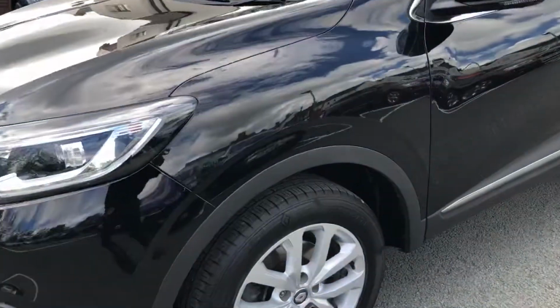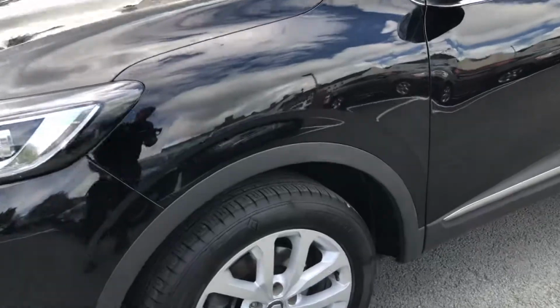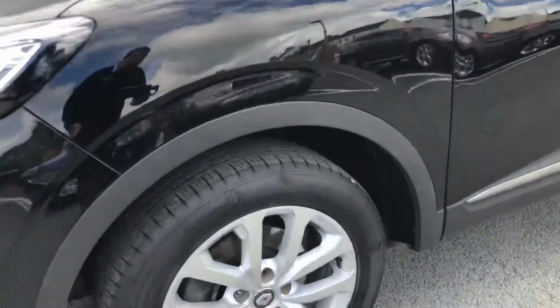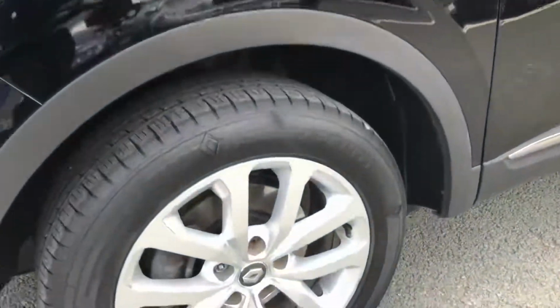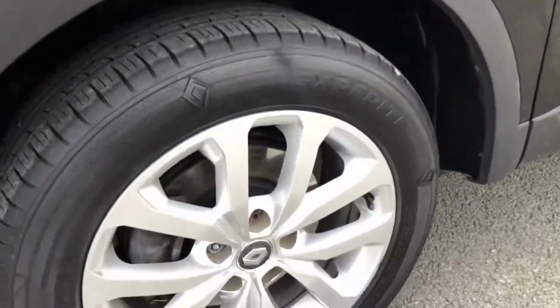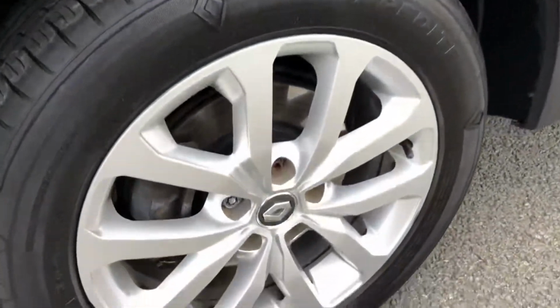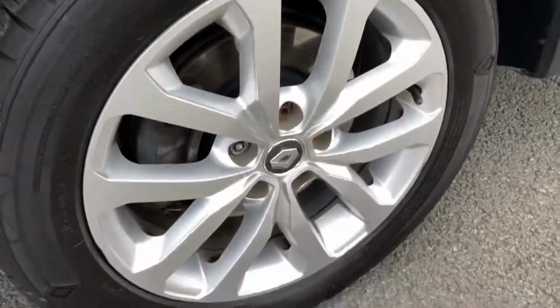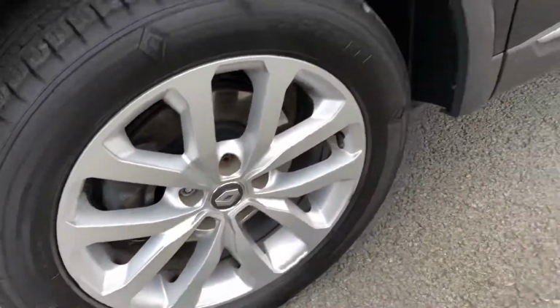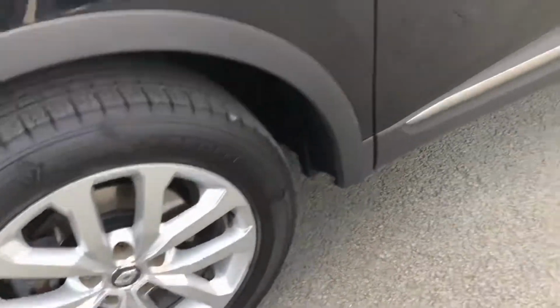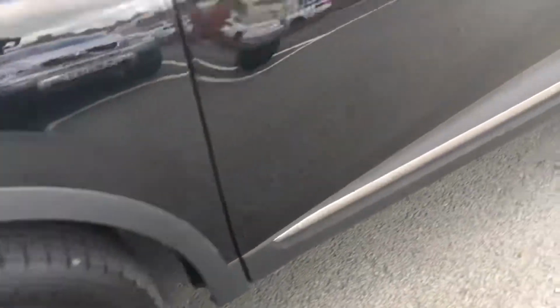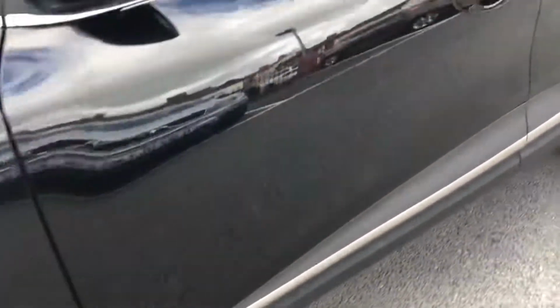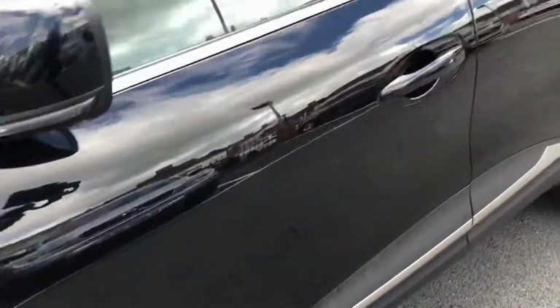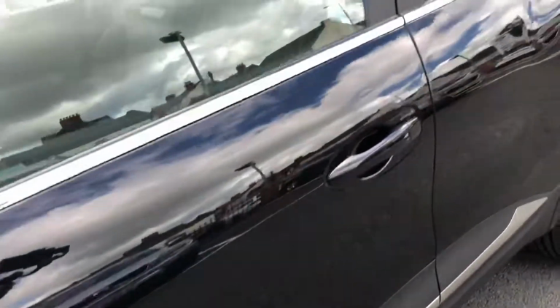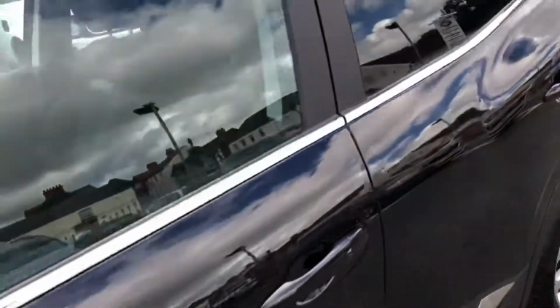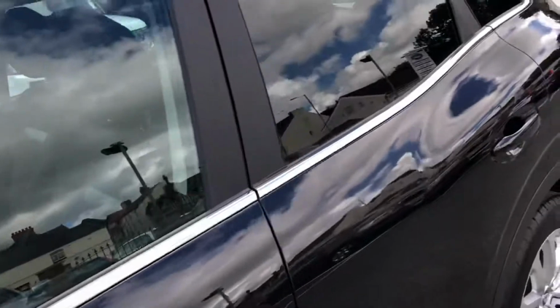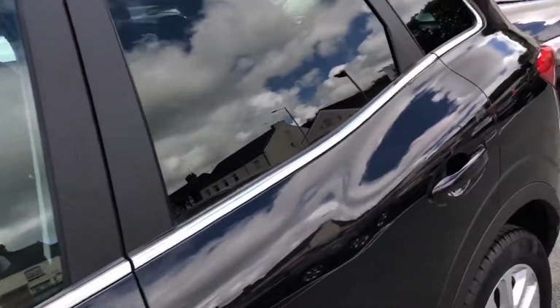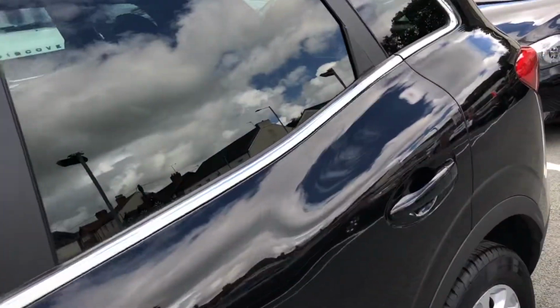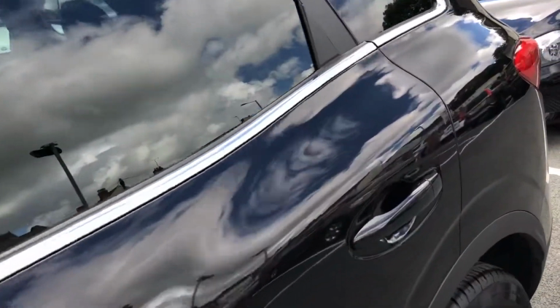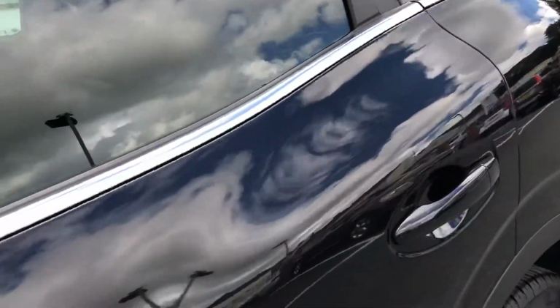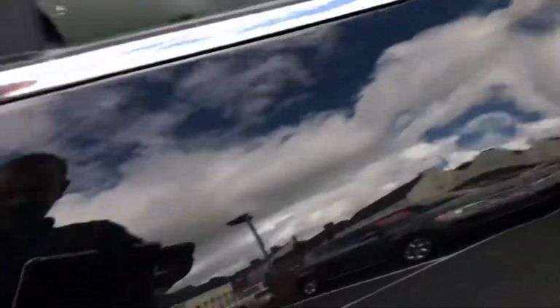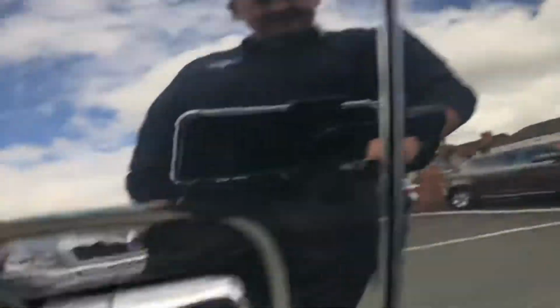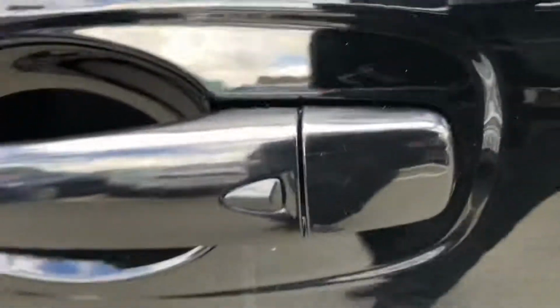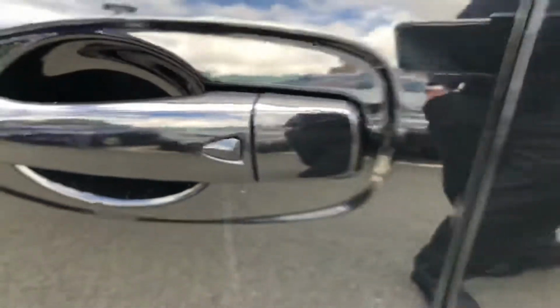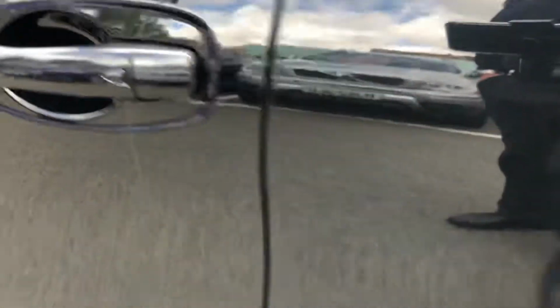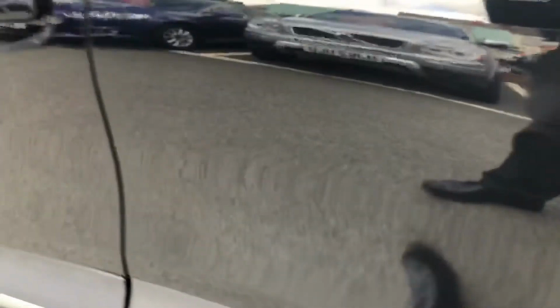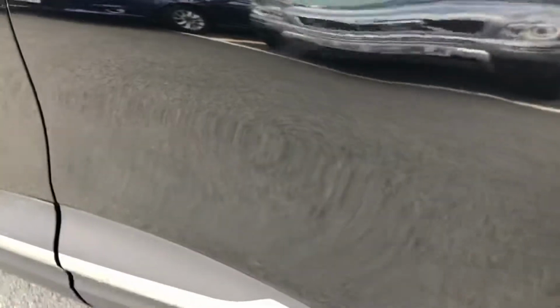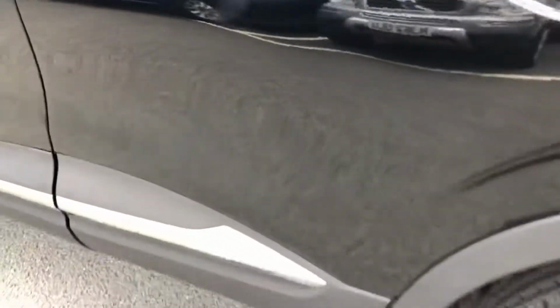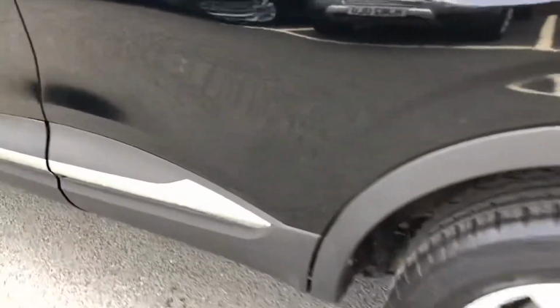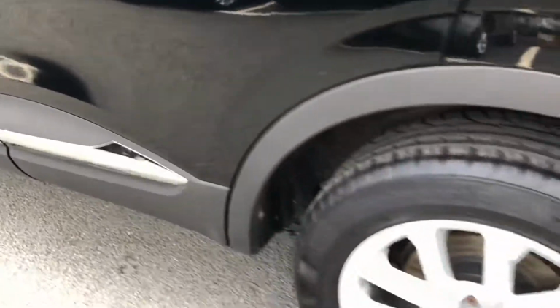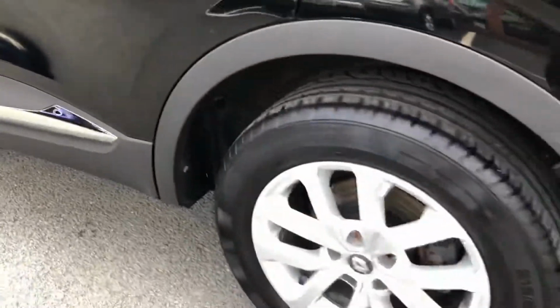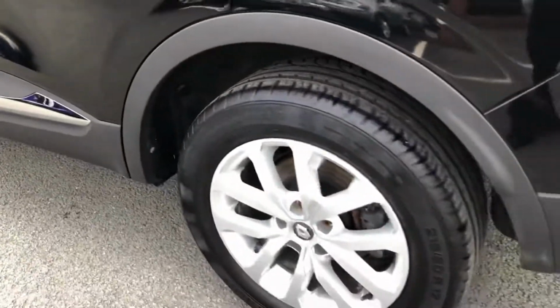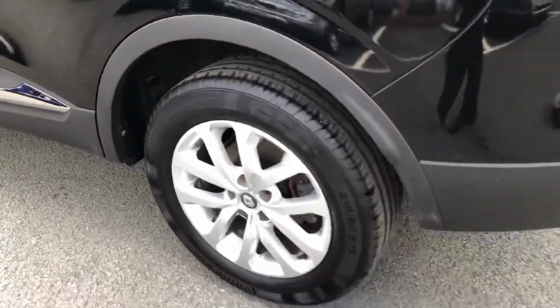Lovely condition. Tinted rear windows. We've got keyless entry as well, and 17 inch alloy wheels.